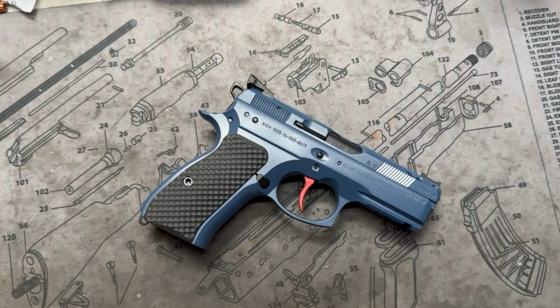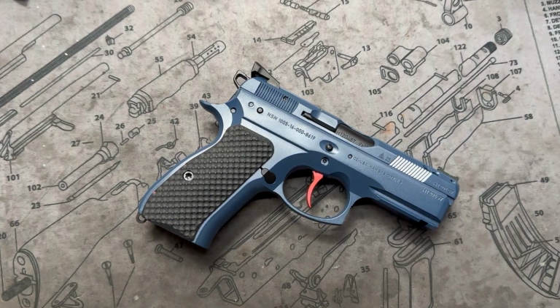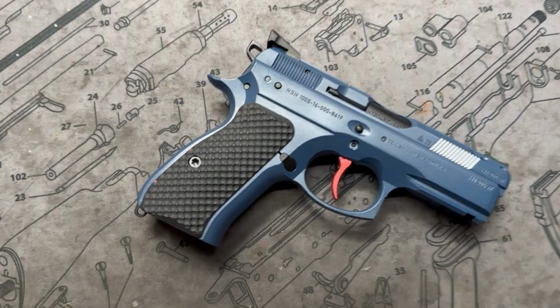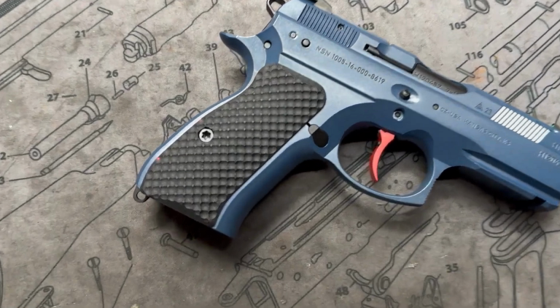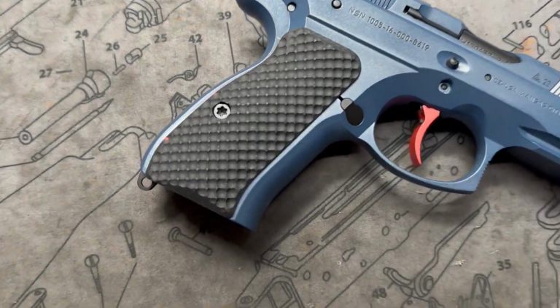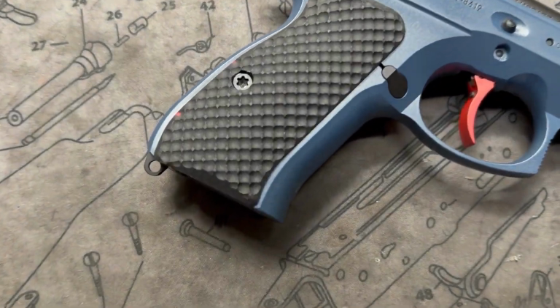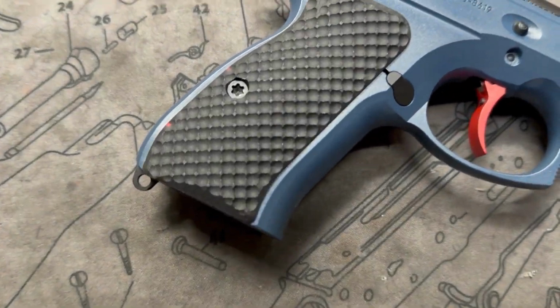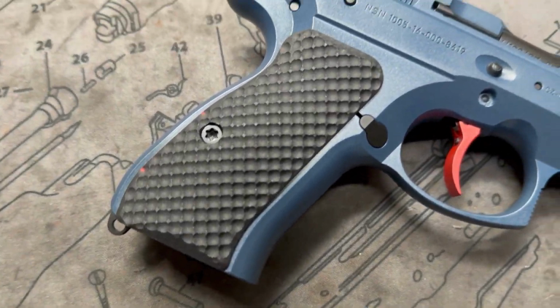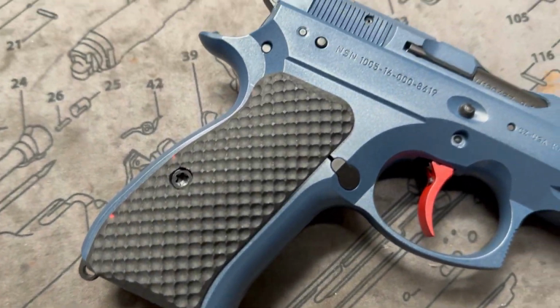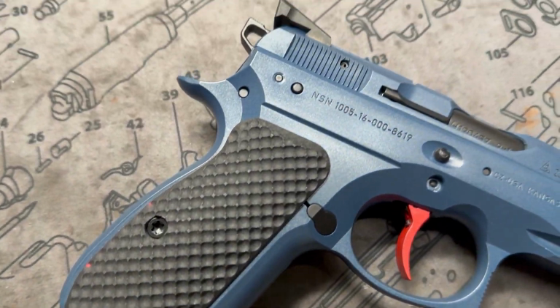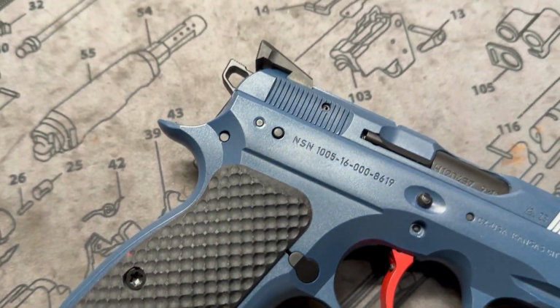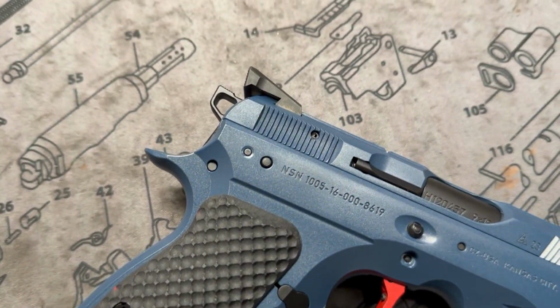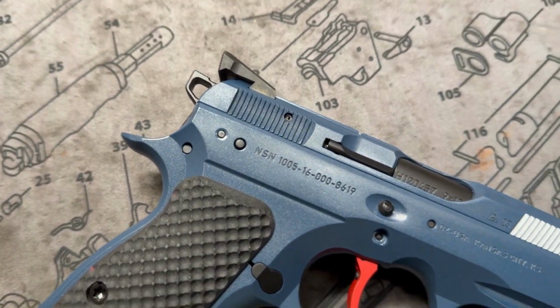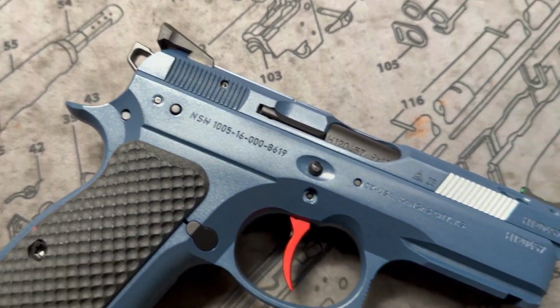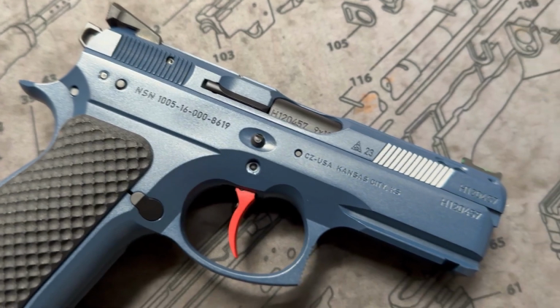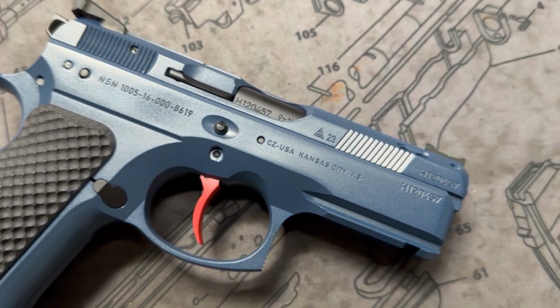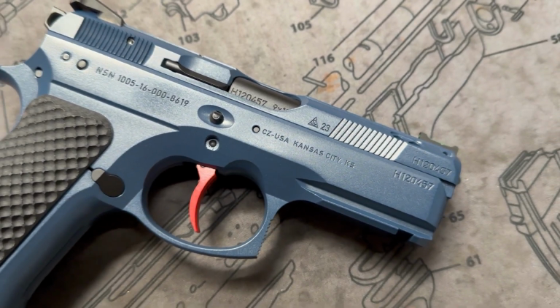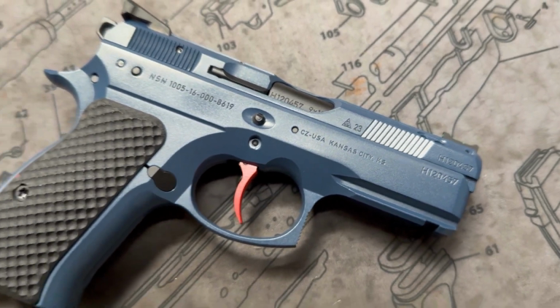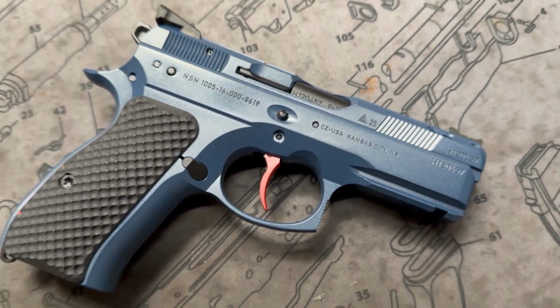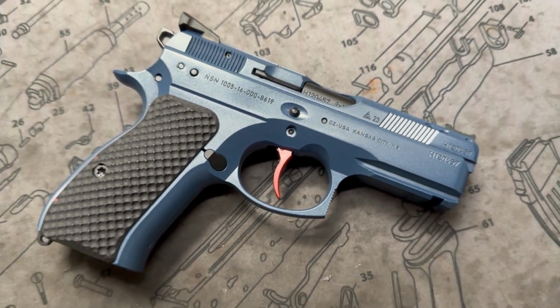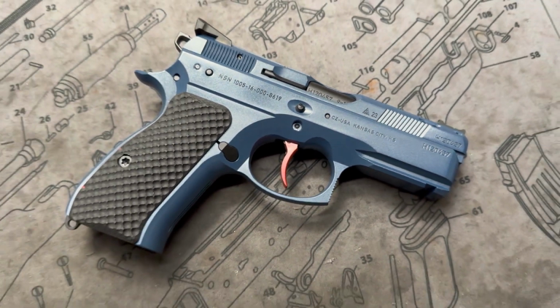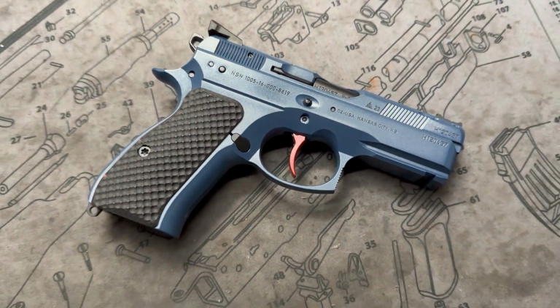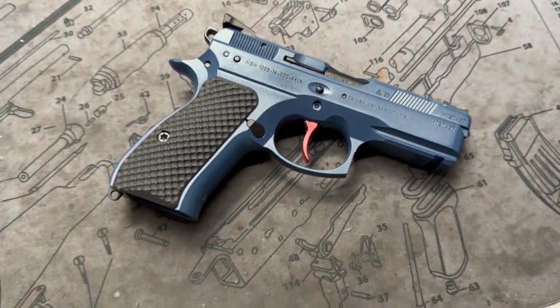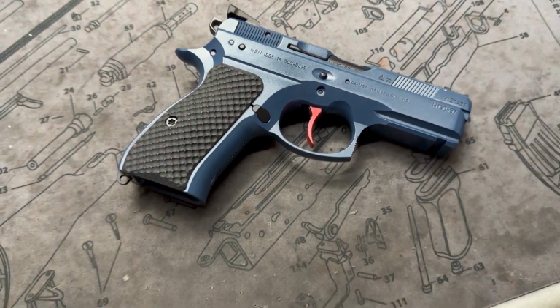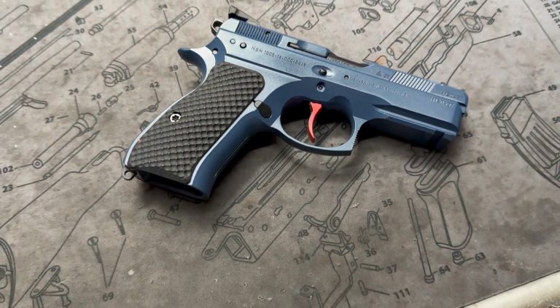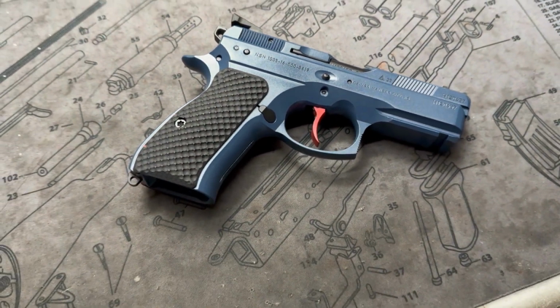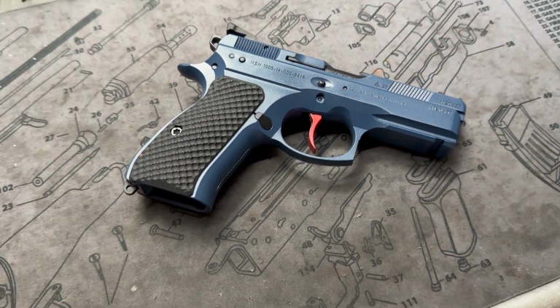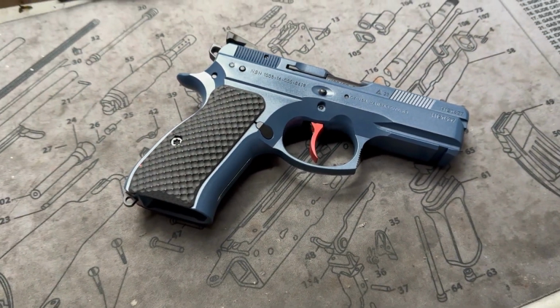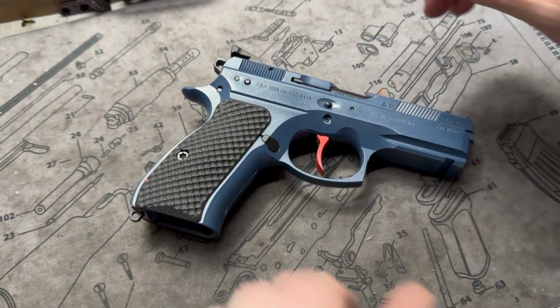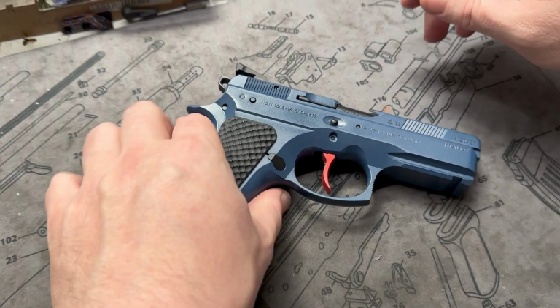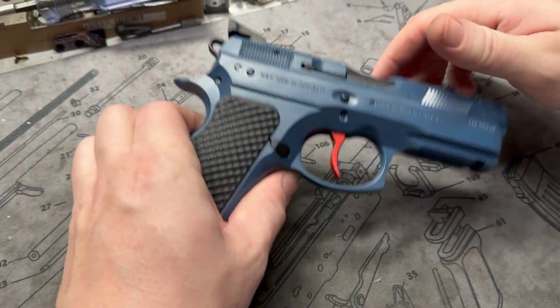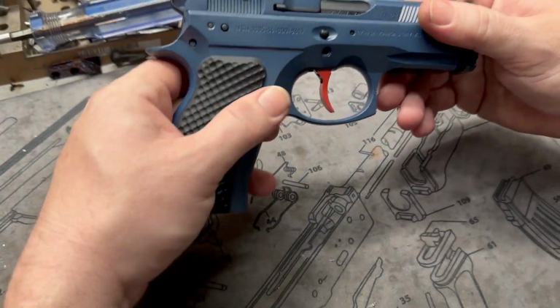Hey y'all, welcome back to MK3 Firearms. Today we're checking out a CZ P01. This is the decocker and the best bang for your buck you can pretty much get for a carry 9mm.